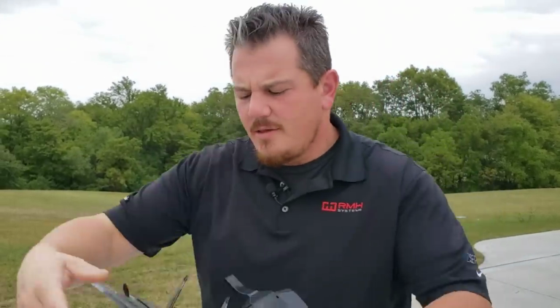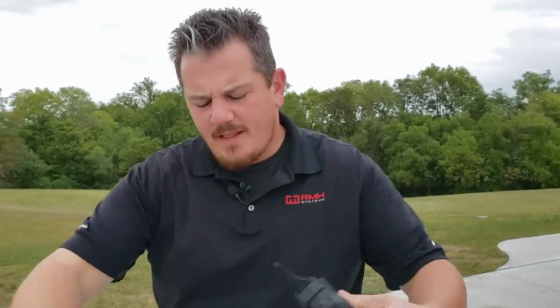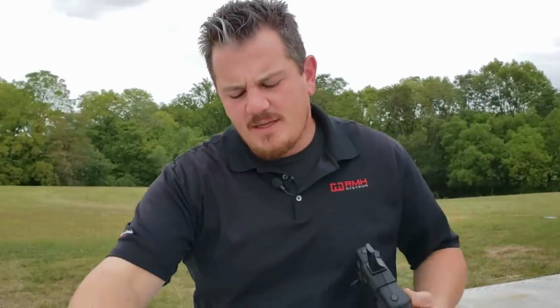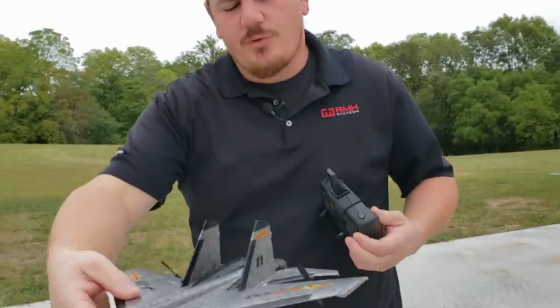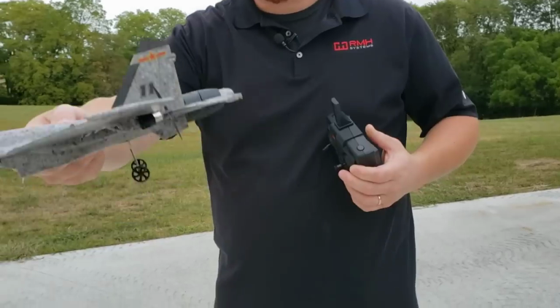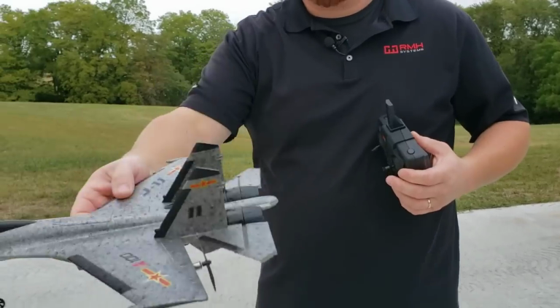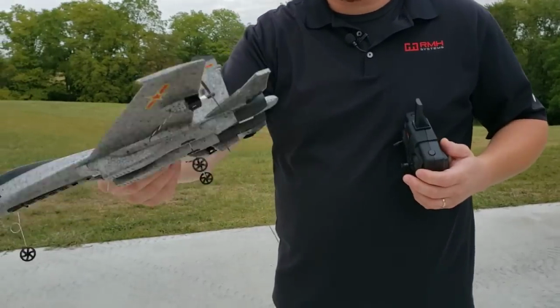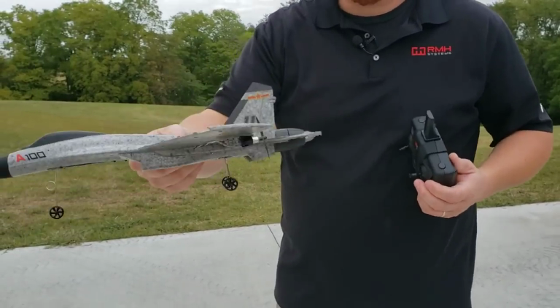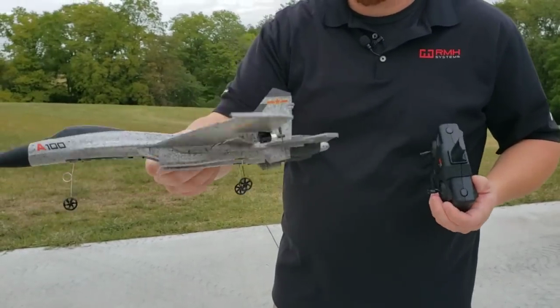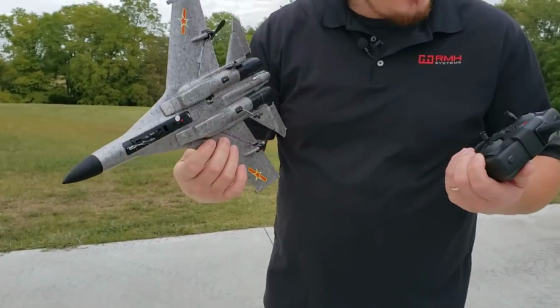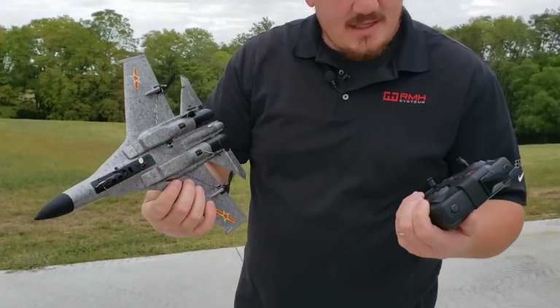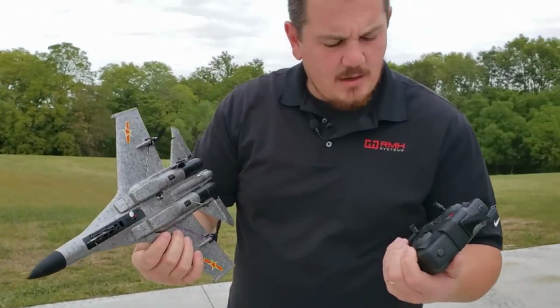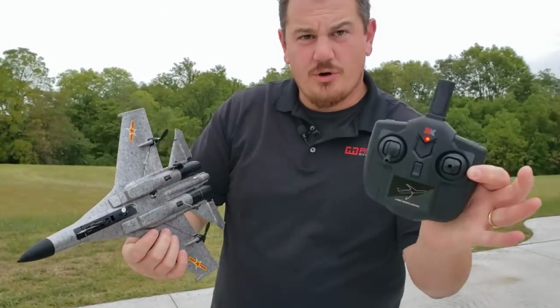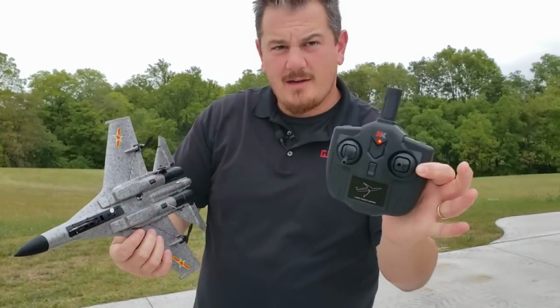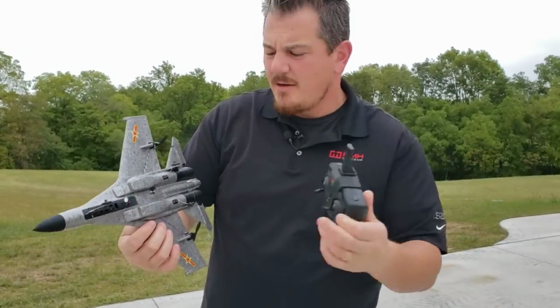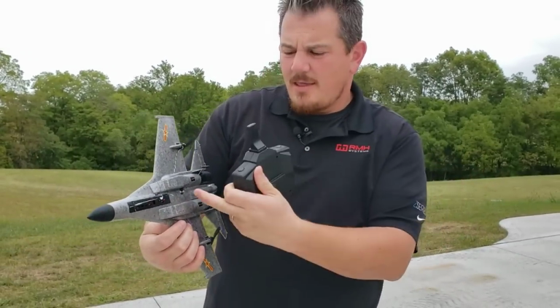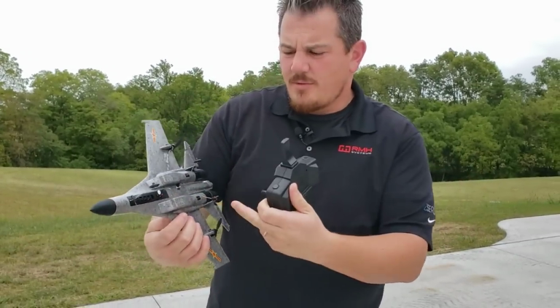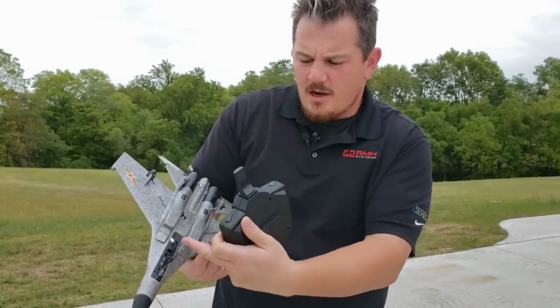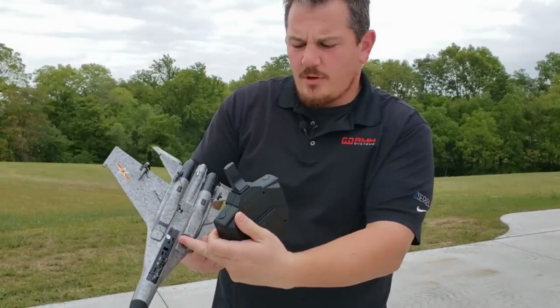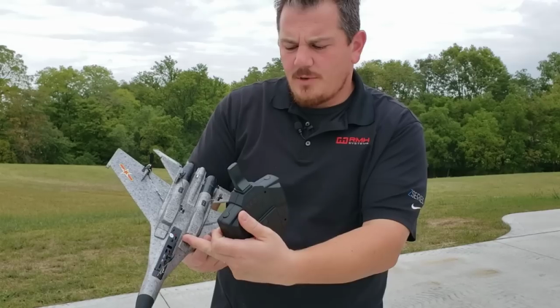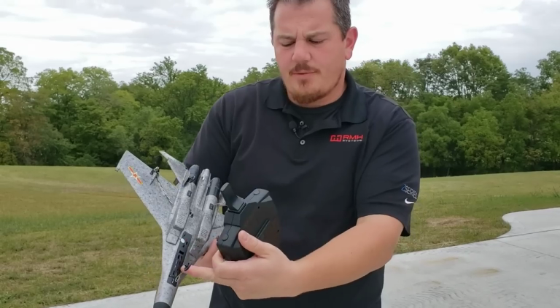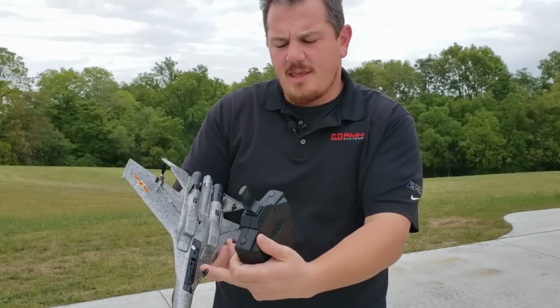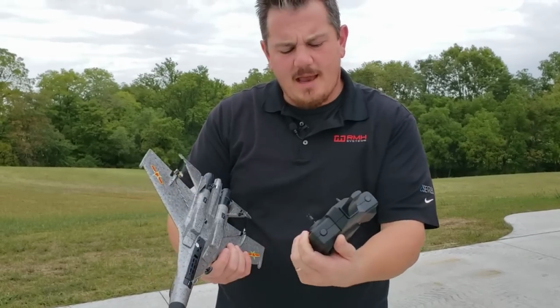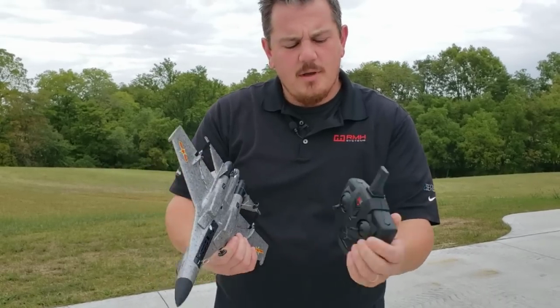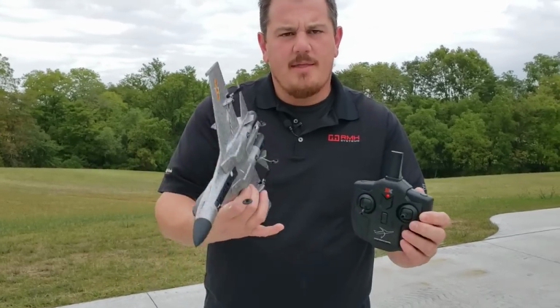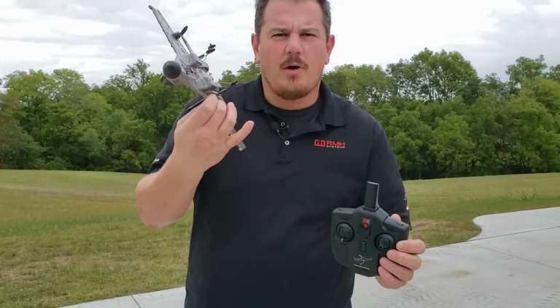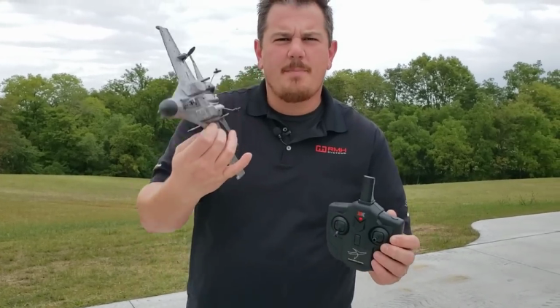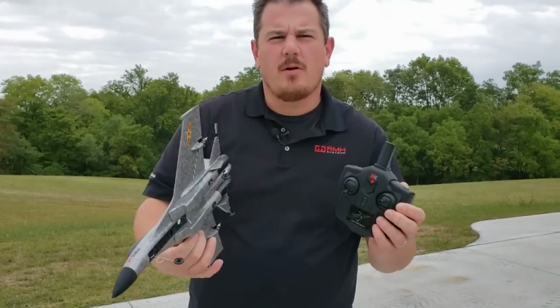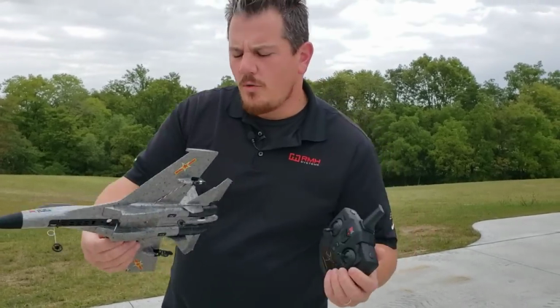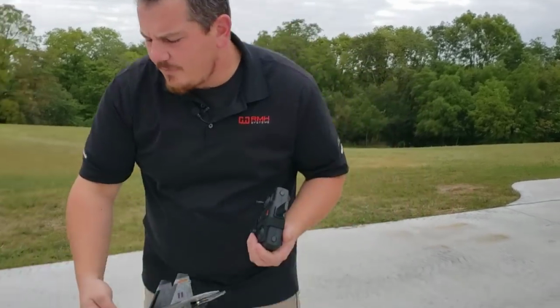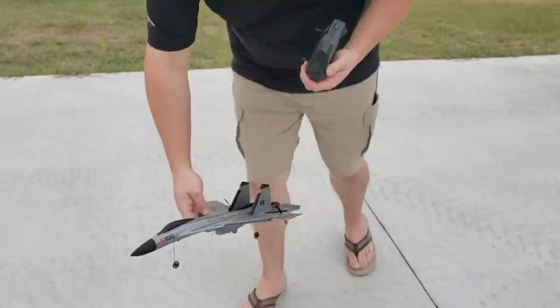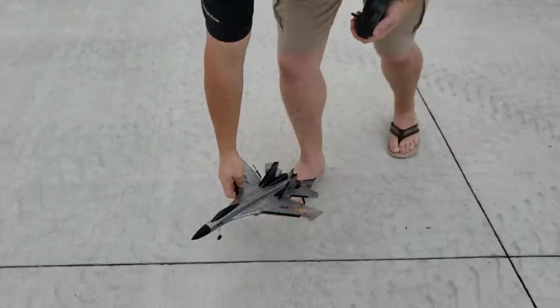This thing flies with differential thrust and an elevator, which is really nice. Obviously, we turn the transmitter on, then turn the plane on. There's a little on switch, got a 300 milliamp lipo, and then throttle all the way up and throttle all the way down to arm the plane.